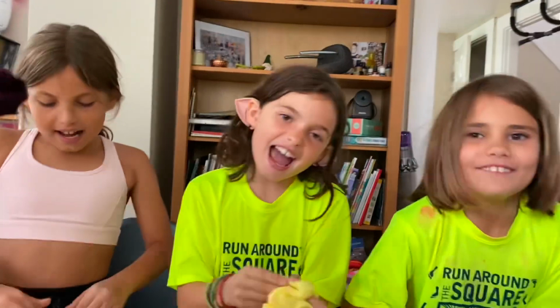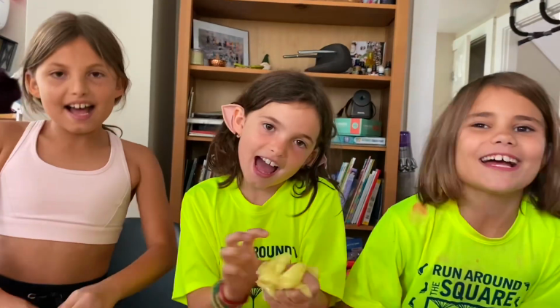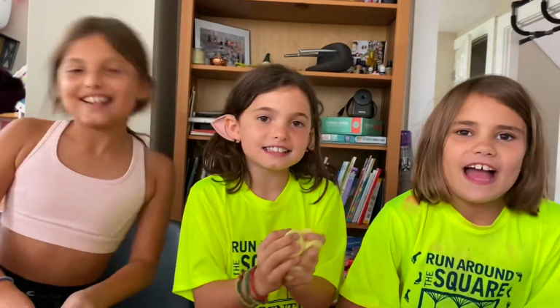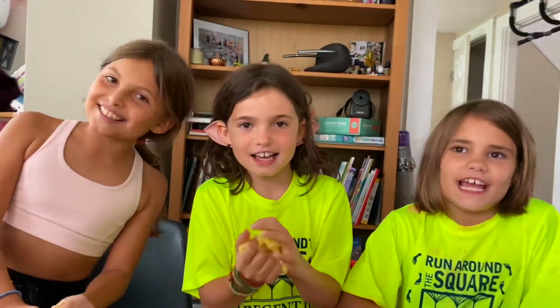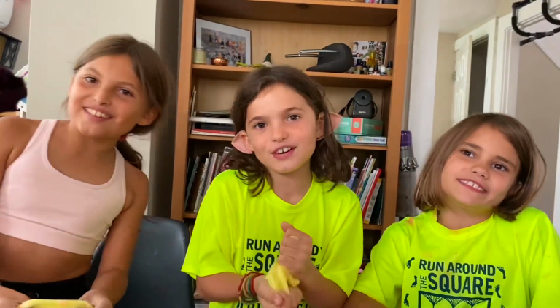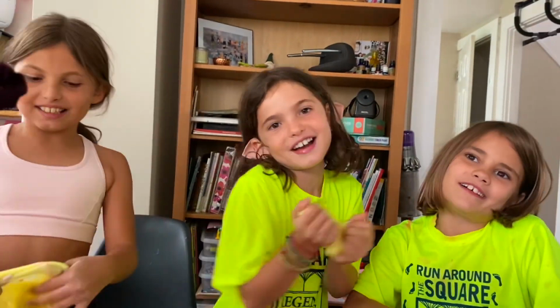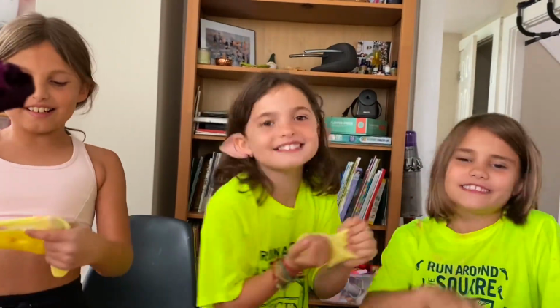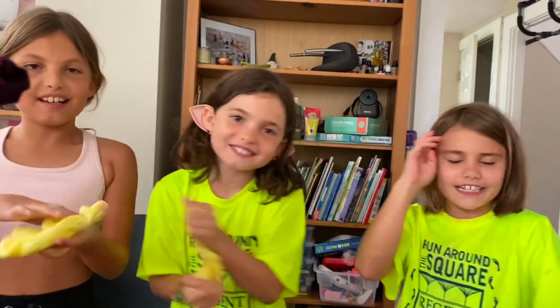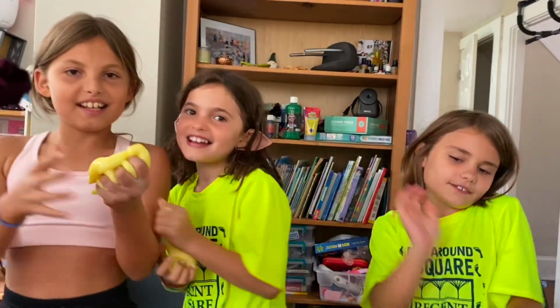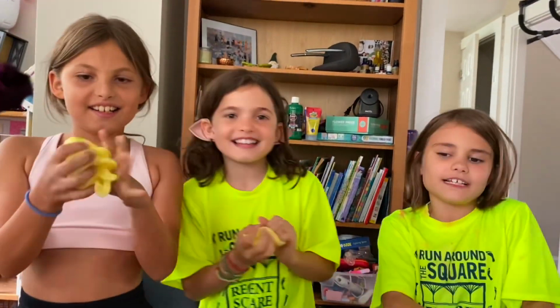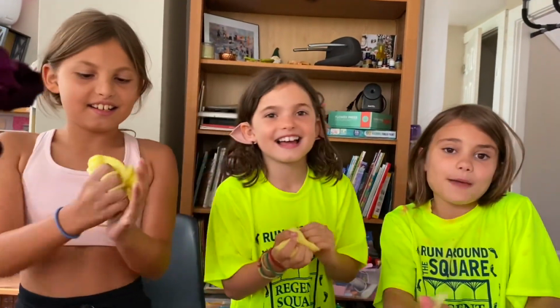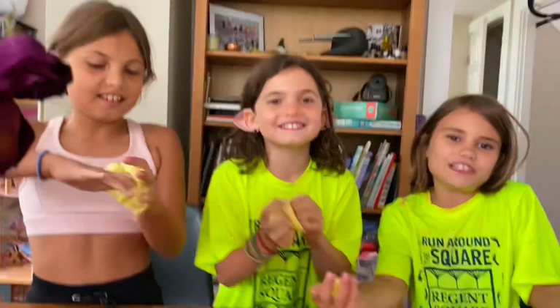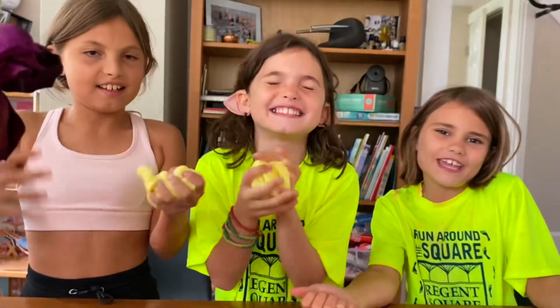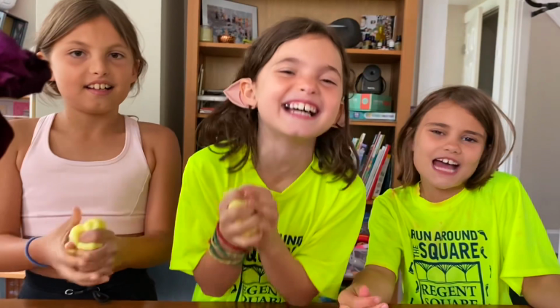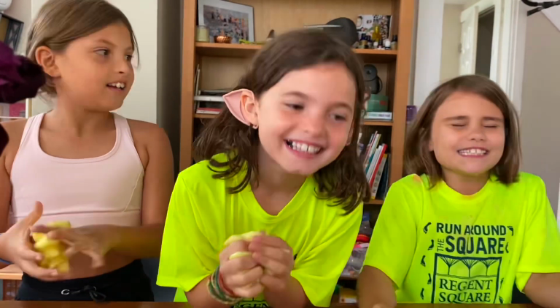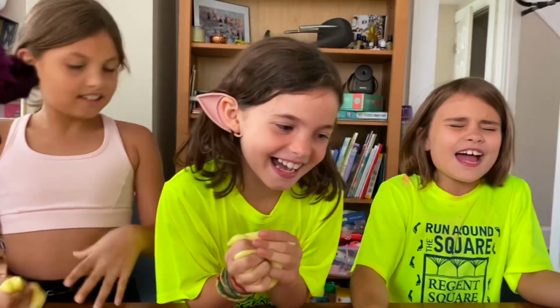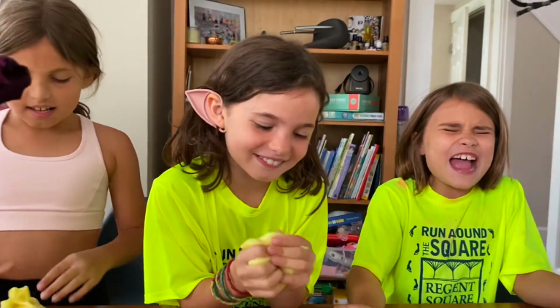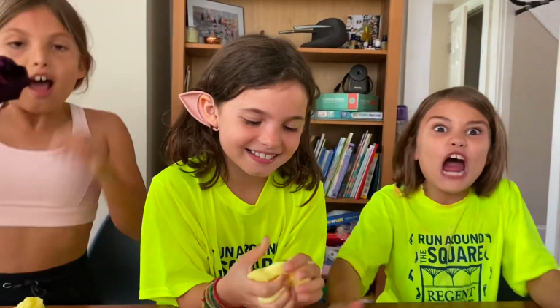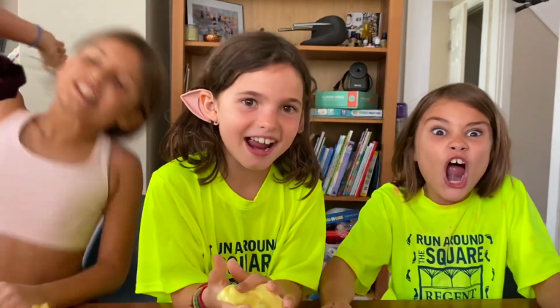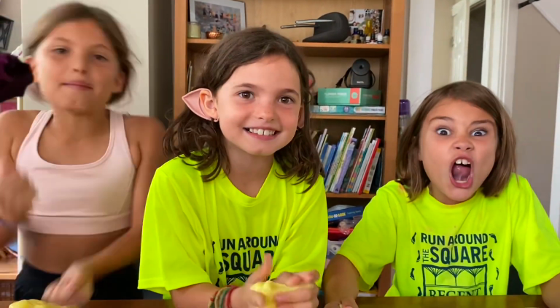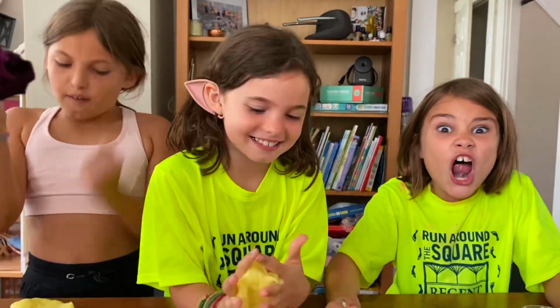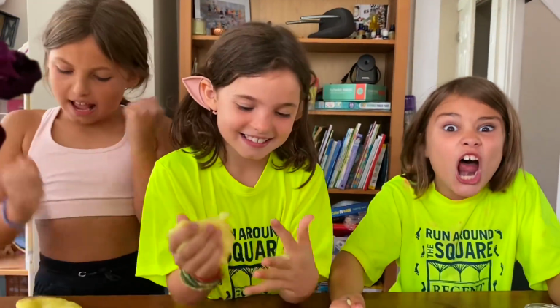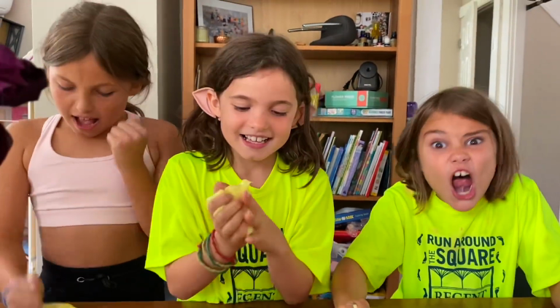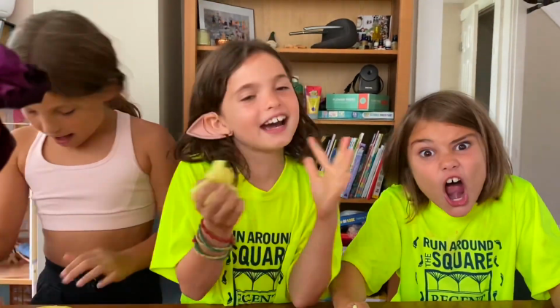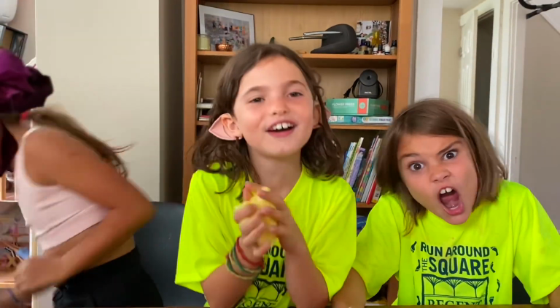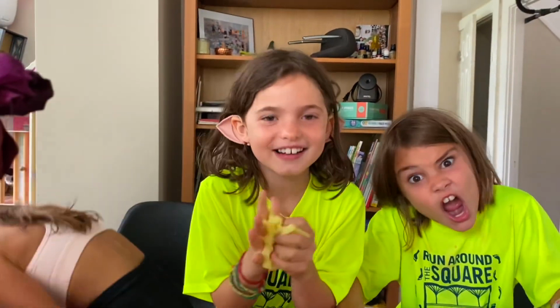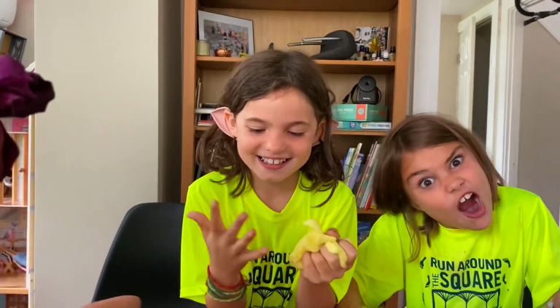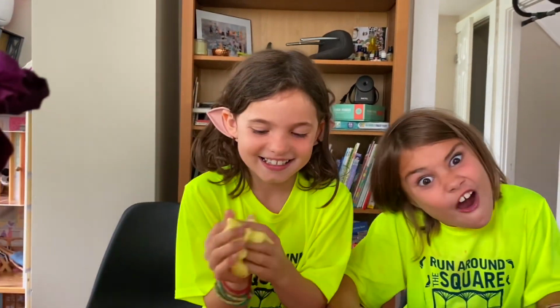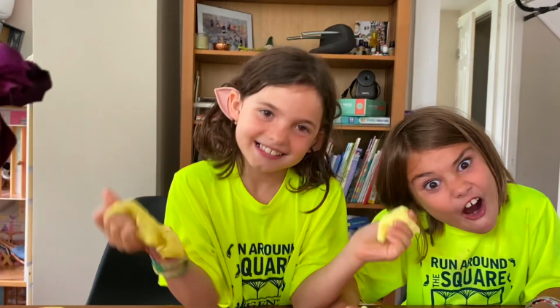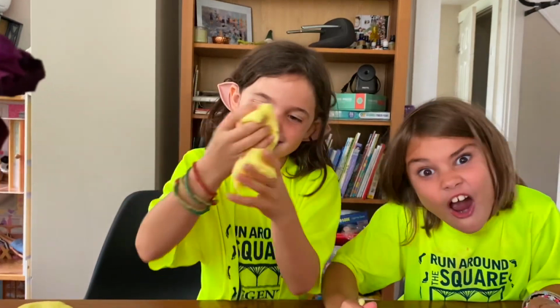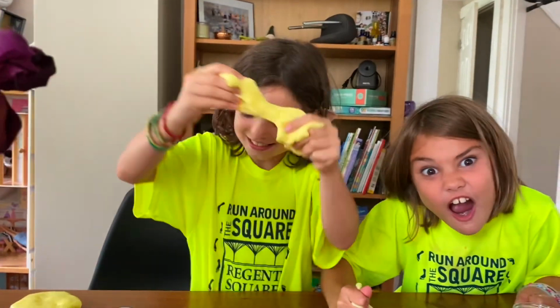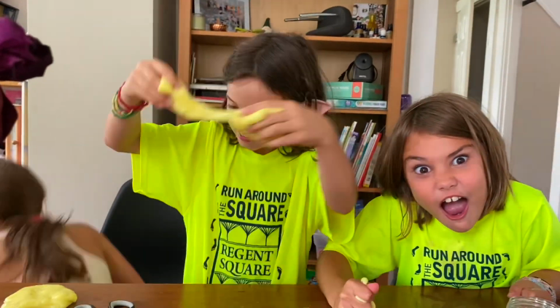Bye, guys! Thanks very much! Time with Sophia! Time with Sophia! Time with Sophia! Woo! Mom, I love you!